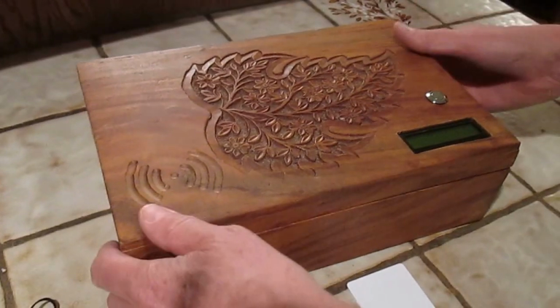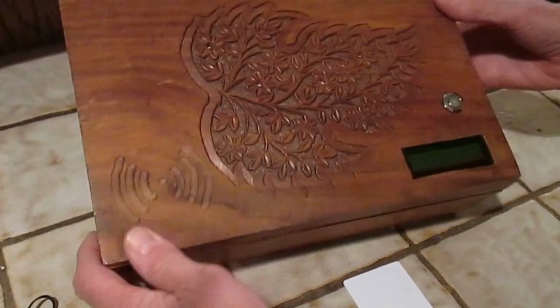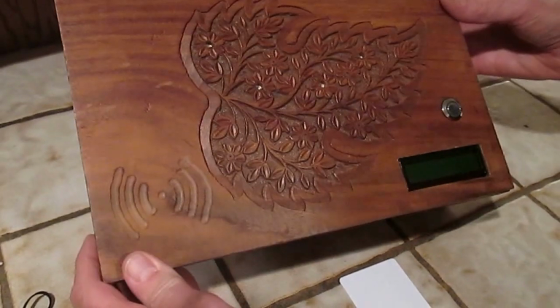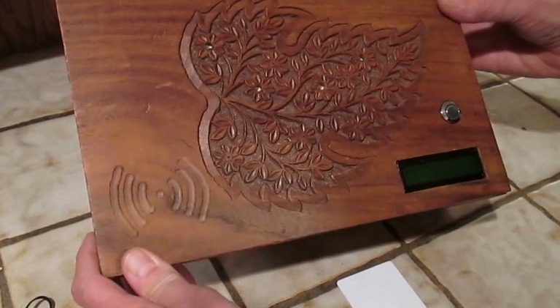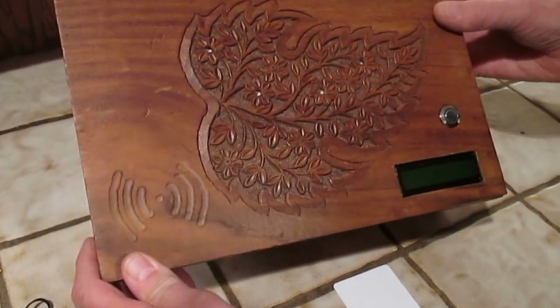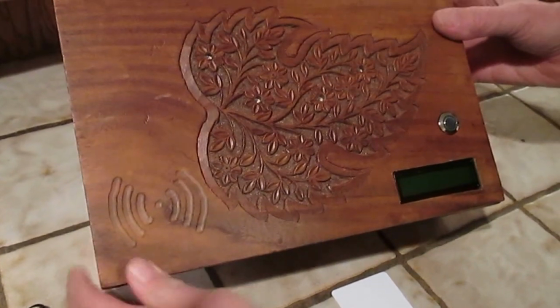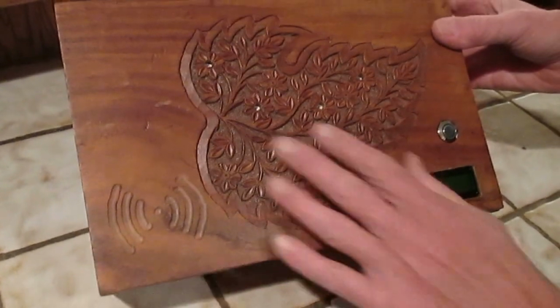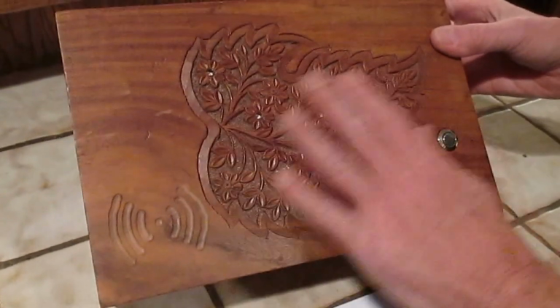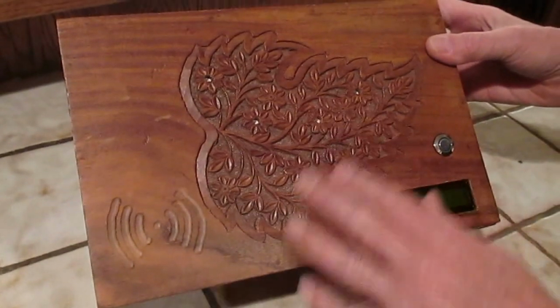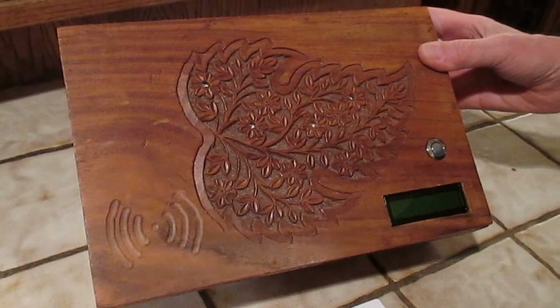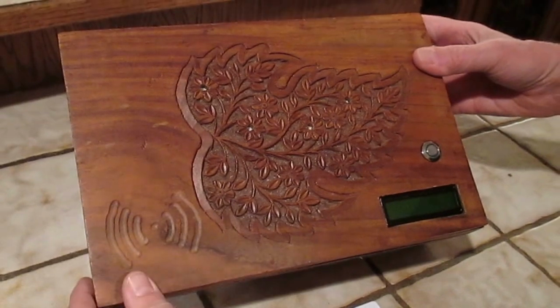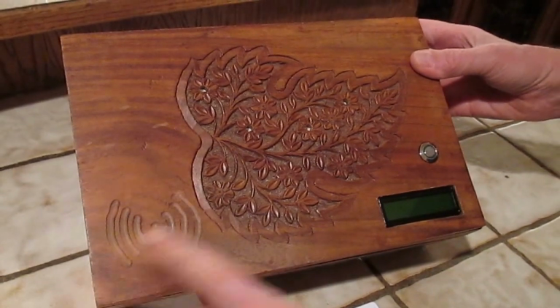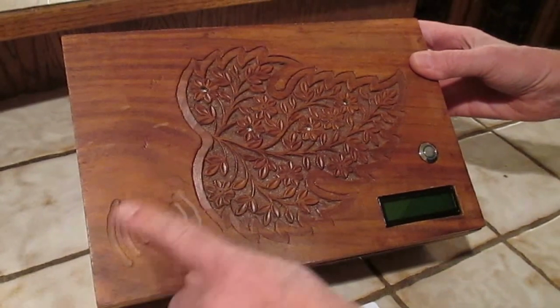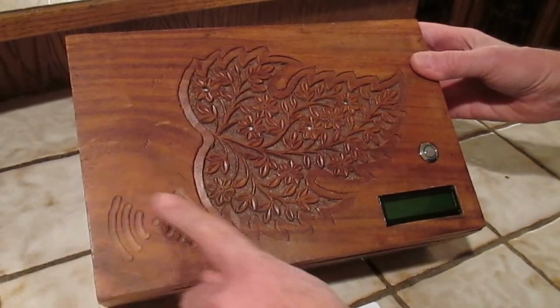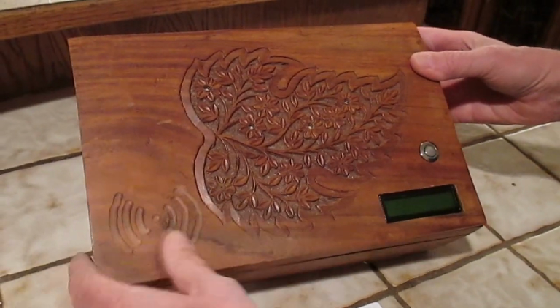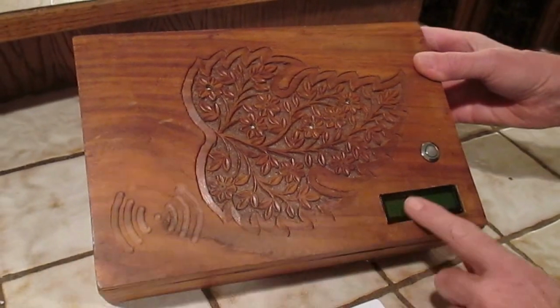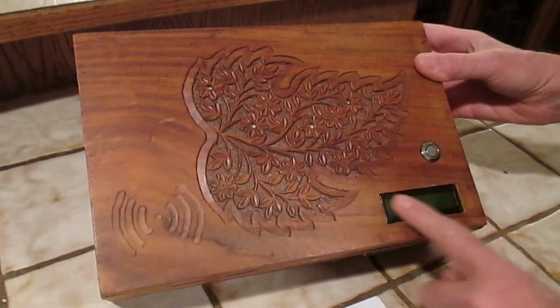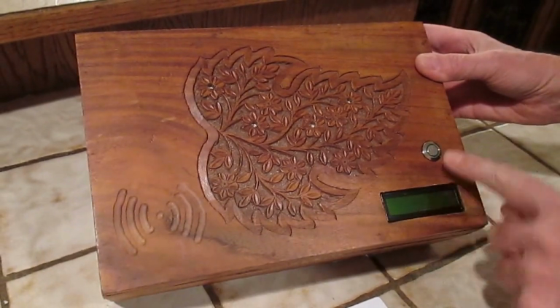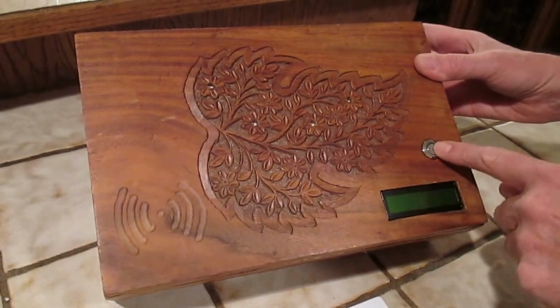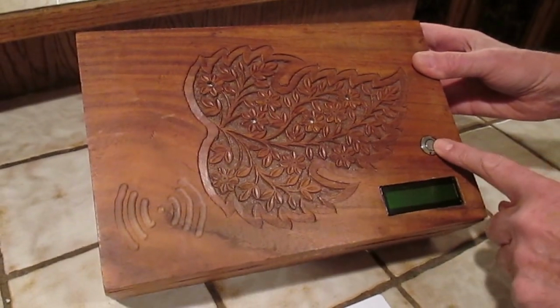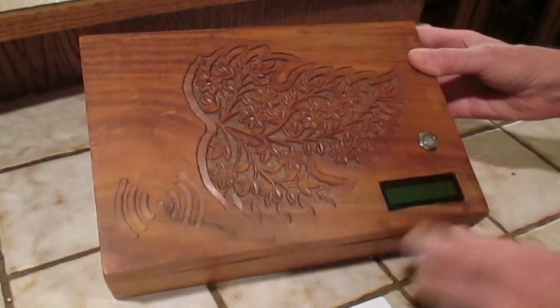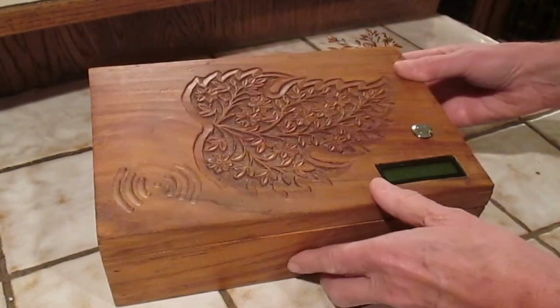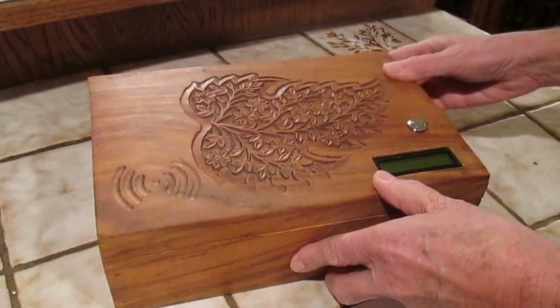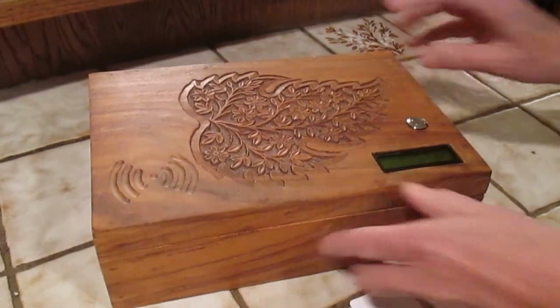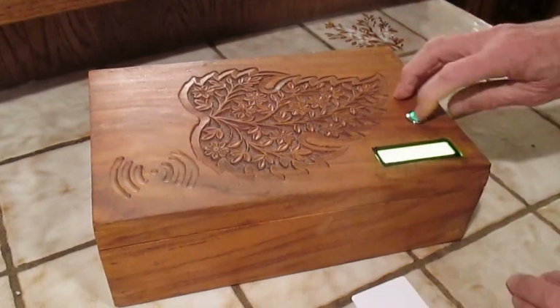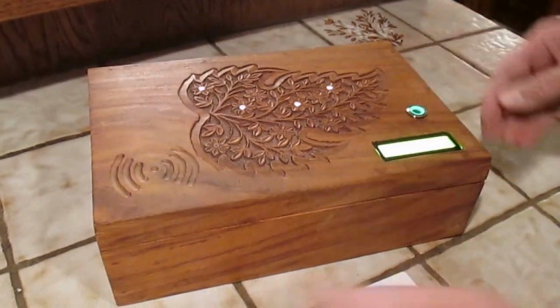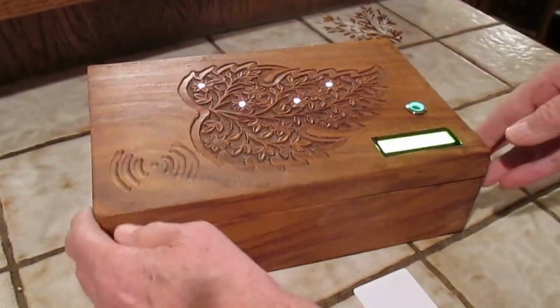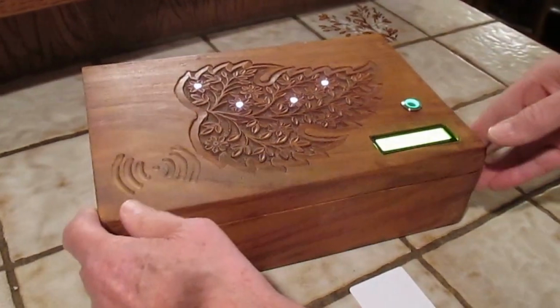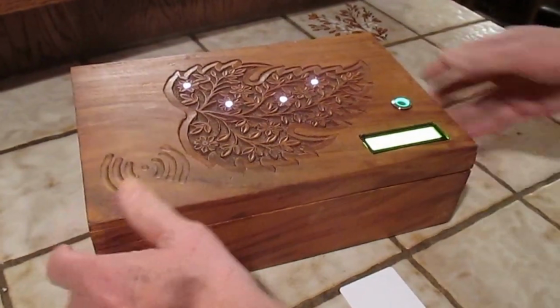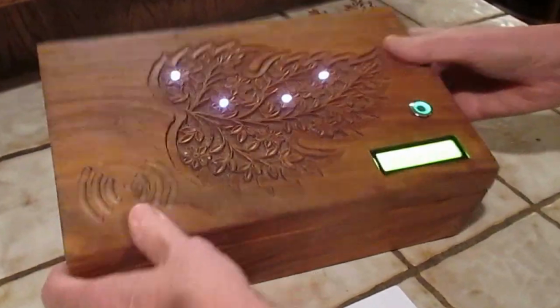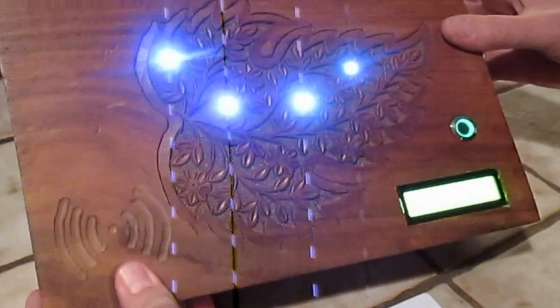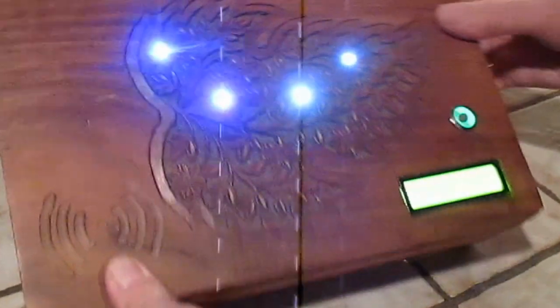This is the RFID geocache. It's got a gorgeous-looking carved-out box with some antenna-looking thing on here, an LCD screen, and a push button. We'll push the button — looks like I got some white lights.